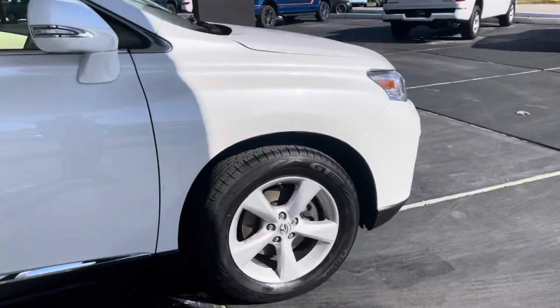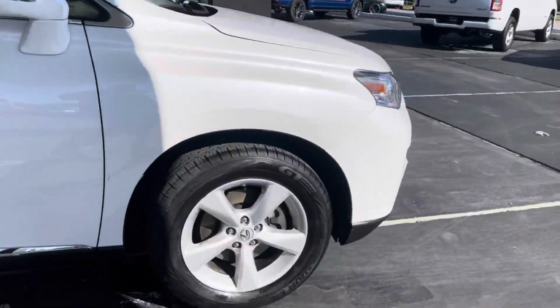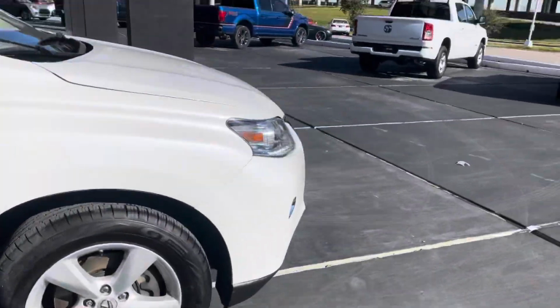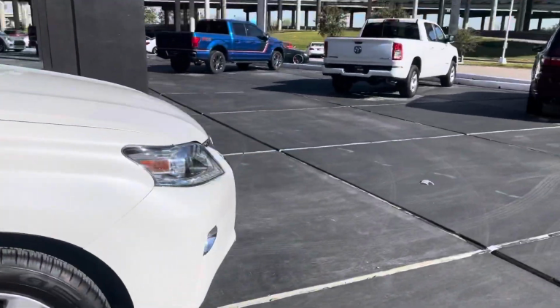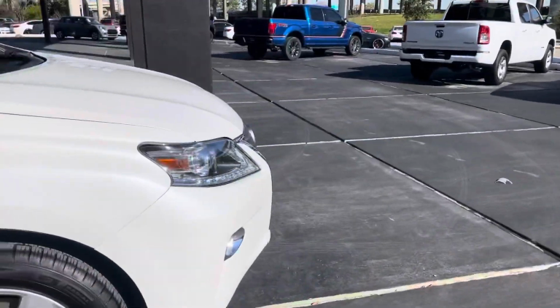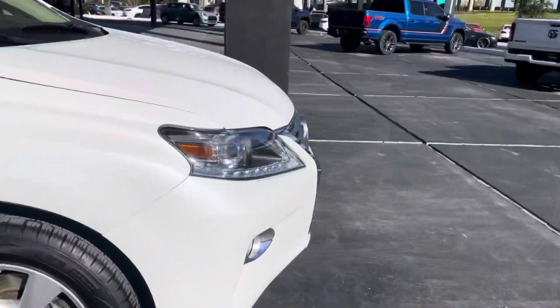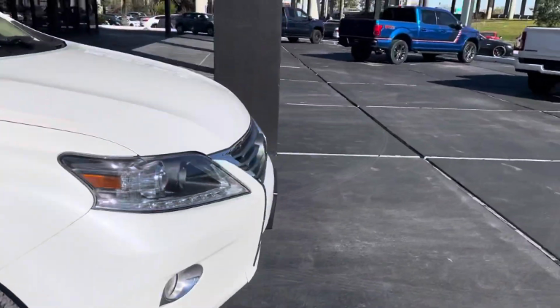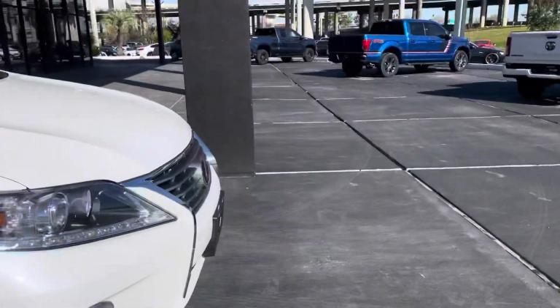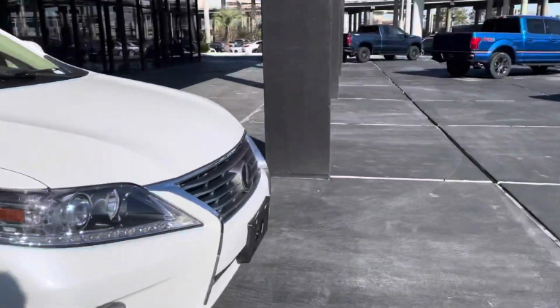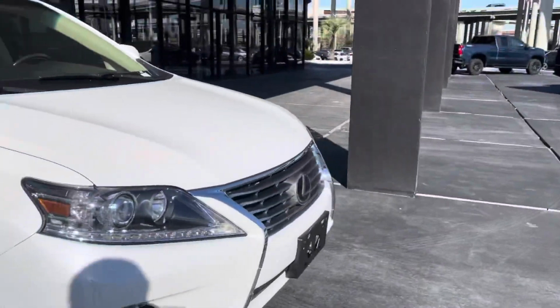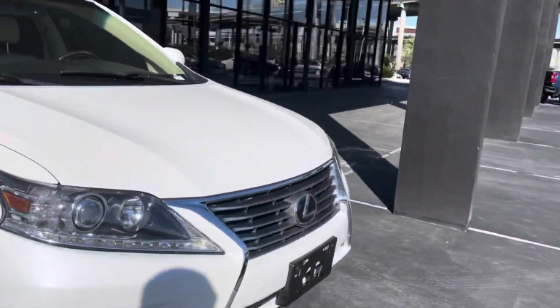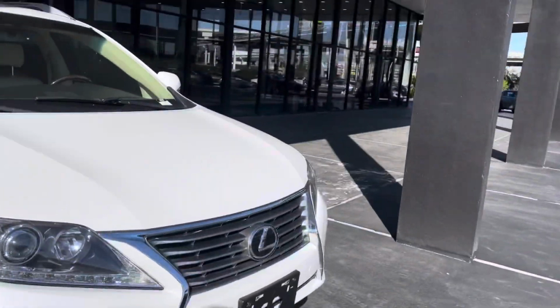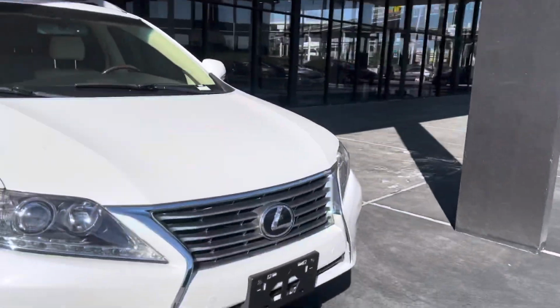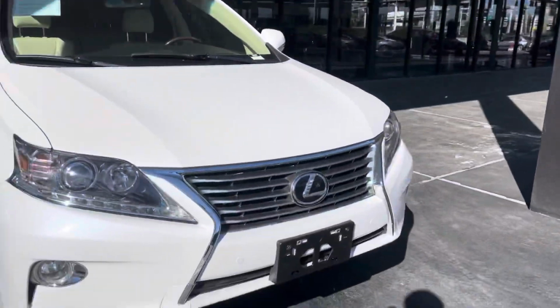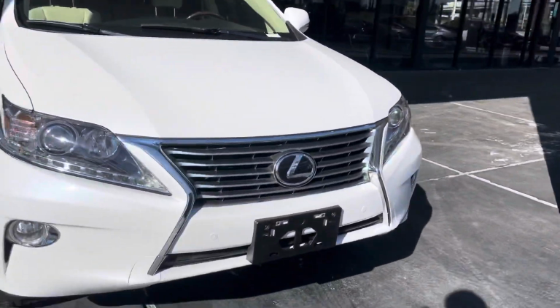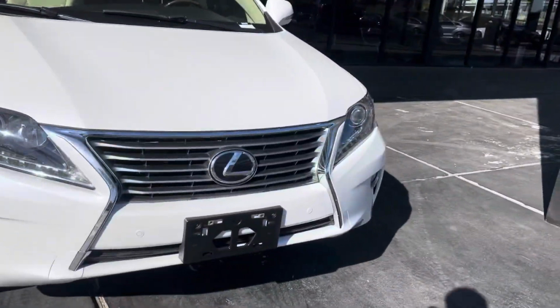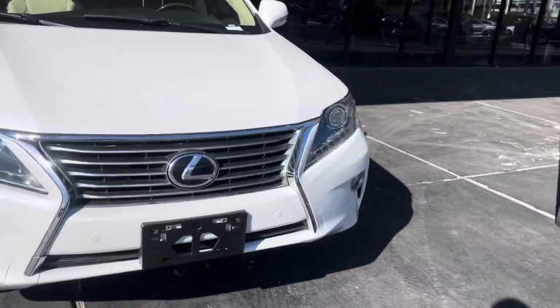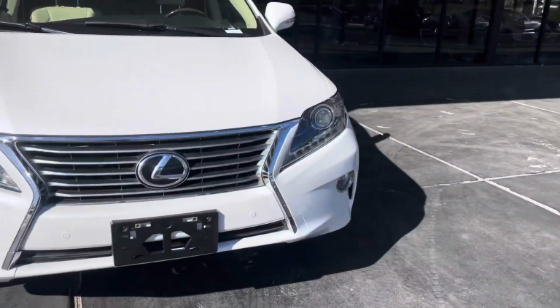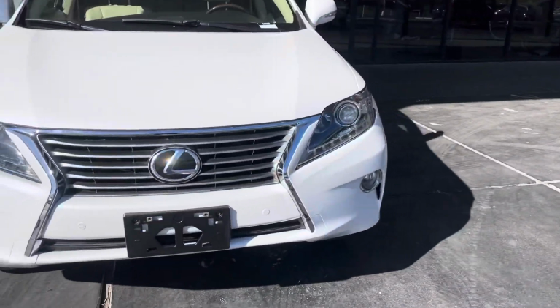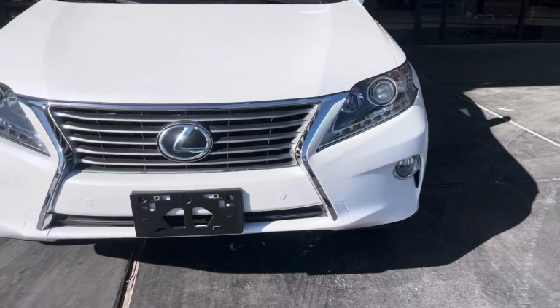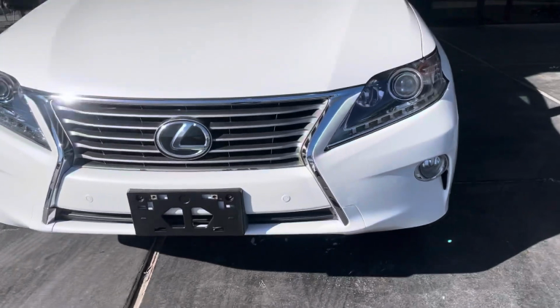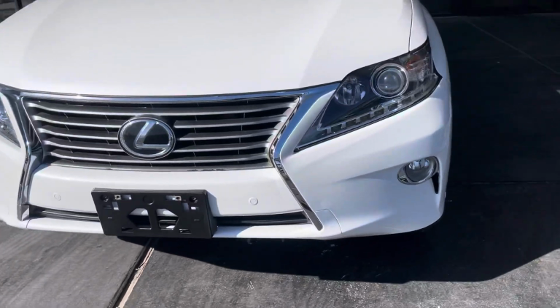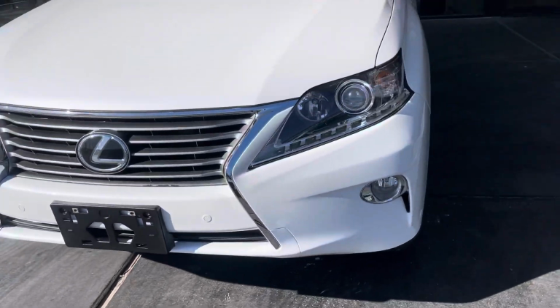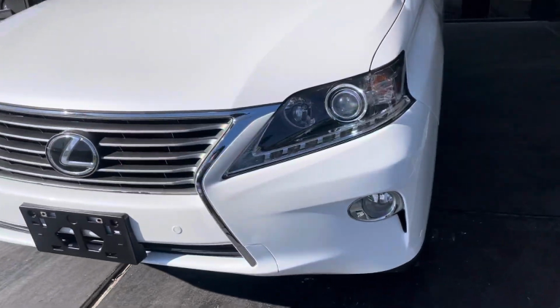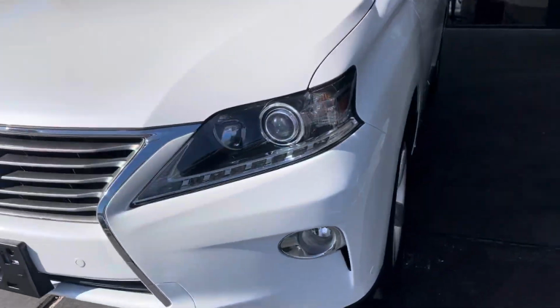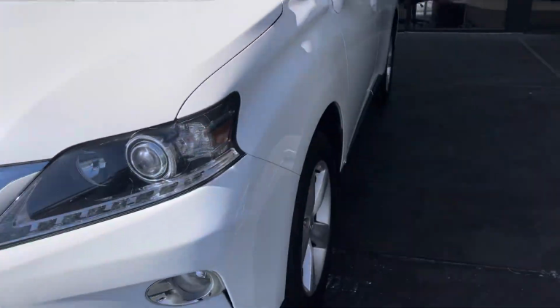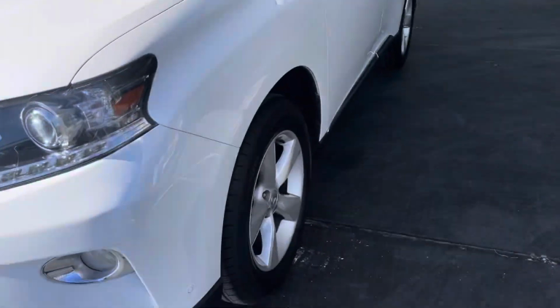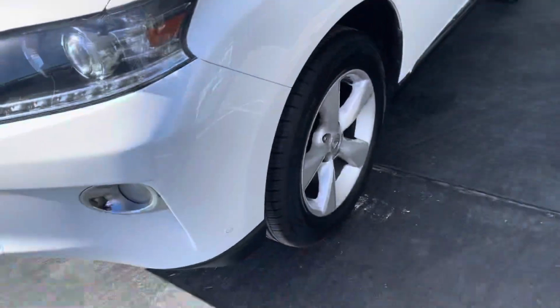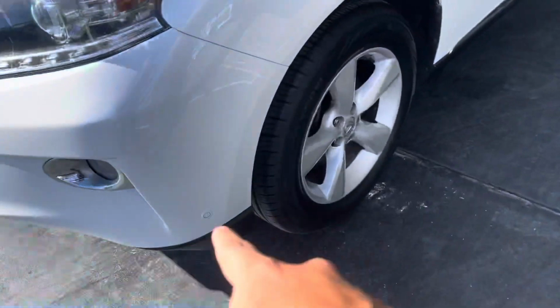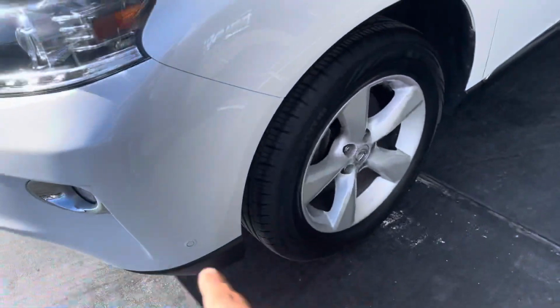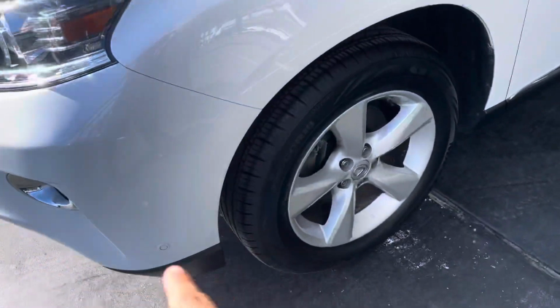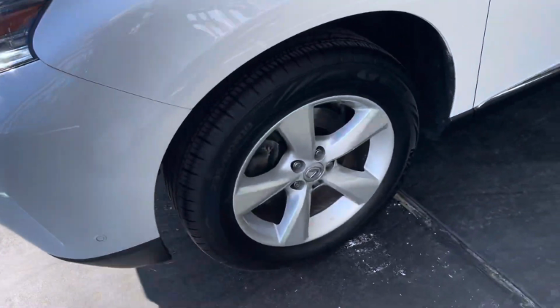It has beautiful front headlights and fog lights at the bottom of the vehicle, and blind spot monitors in the front of the bumper as well. There are little dots right there.